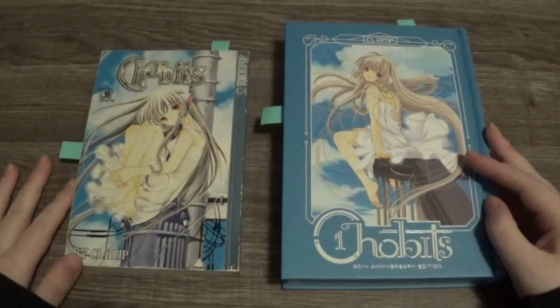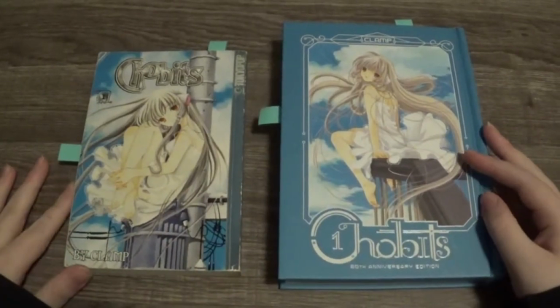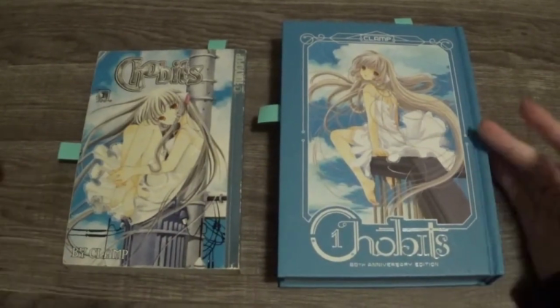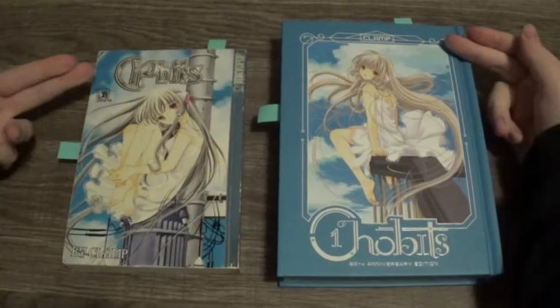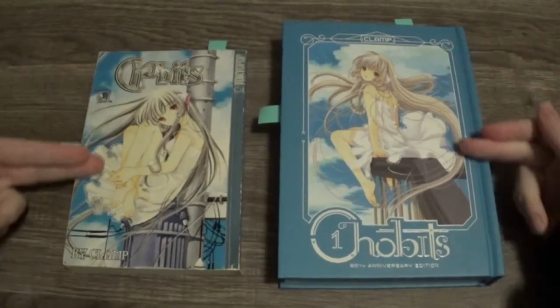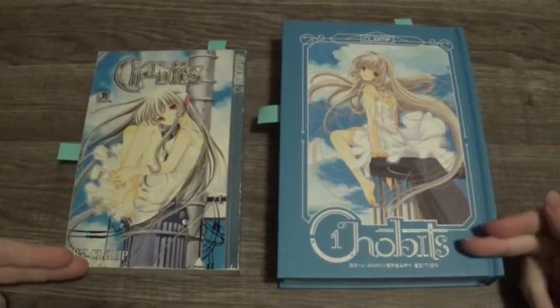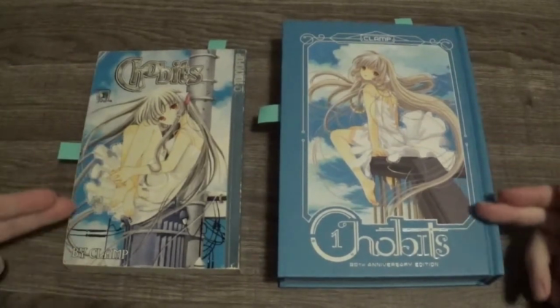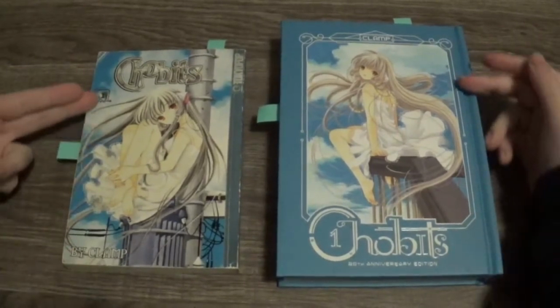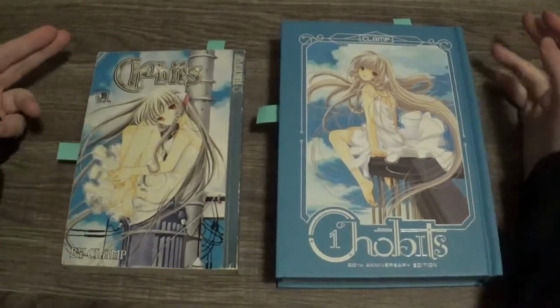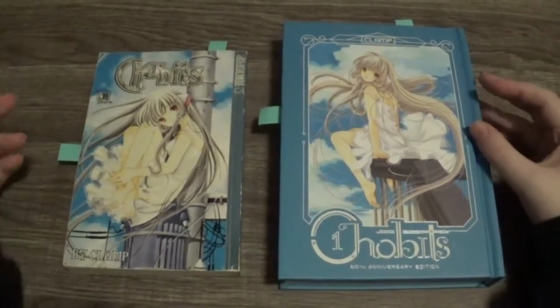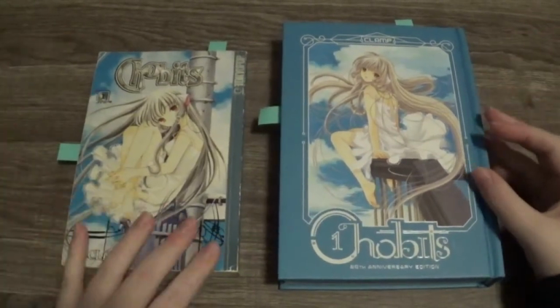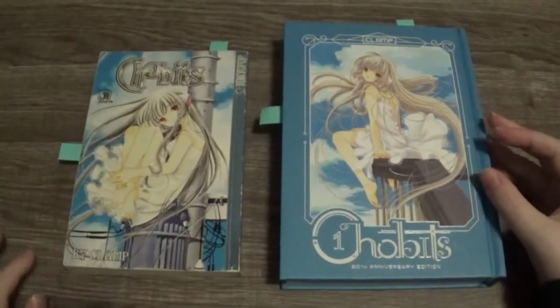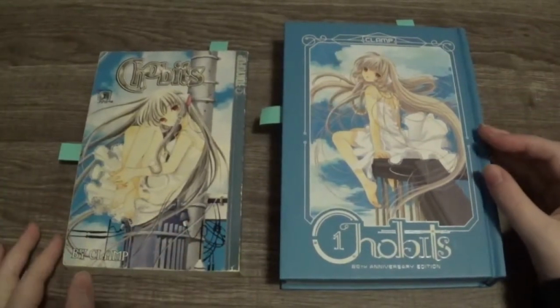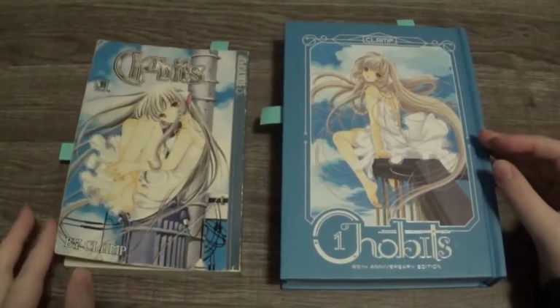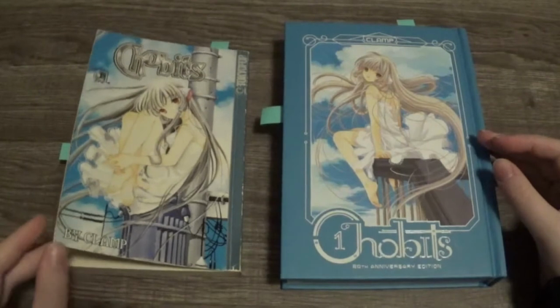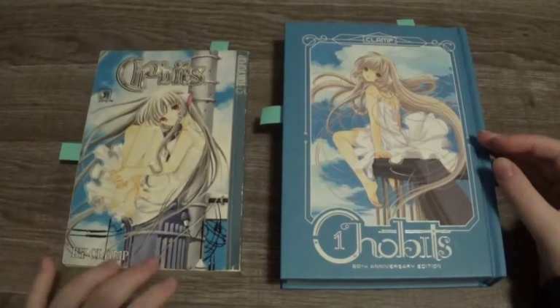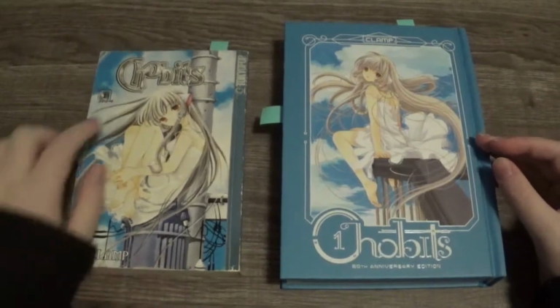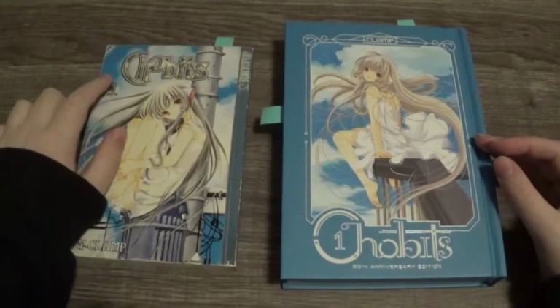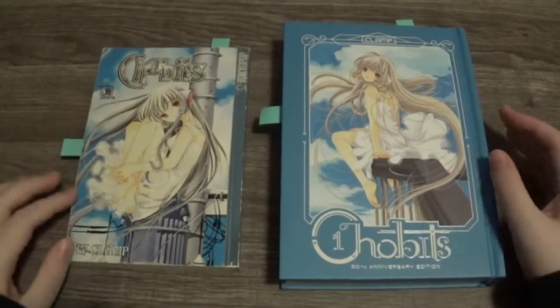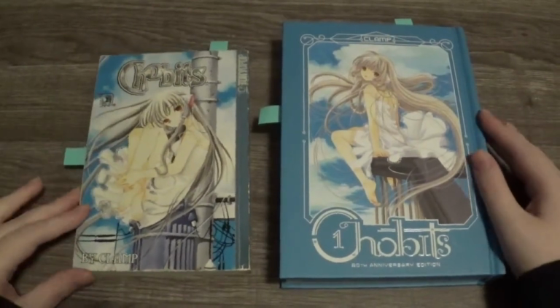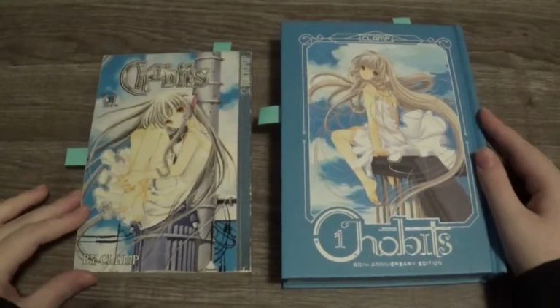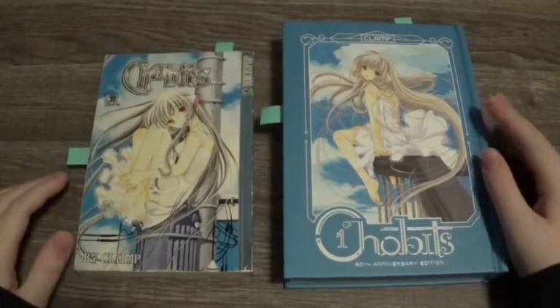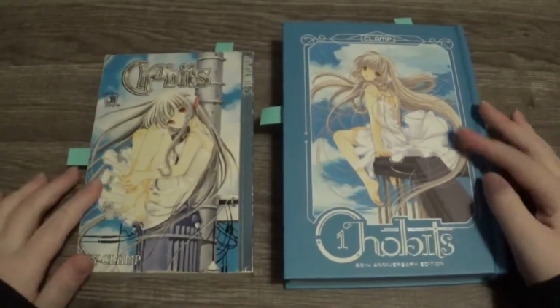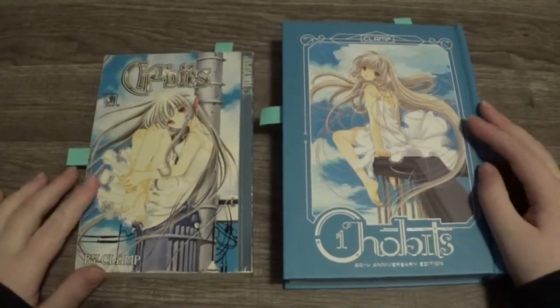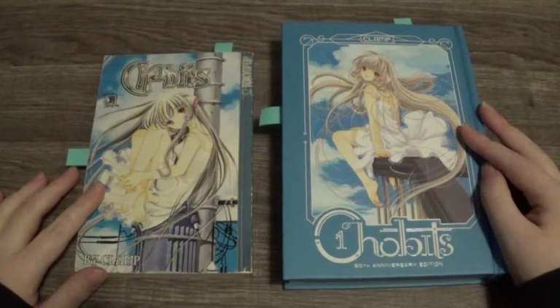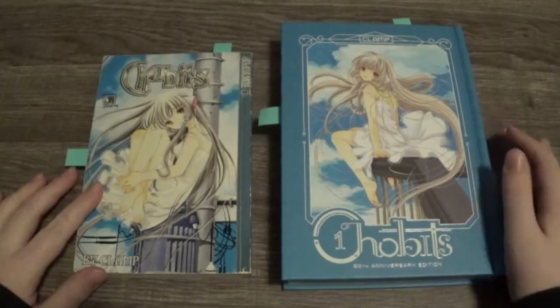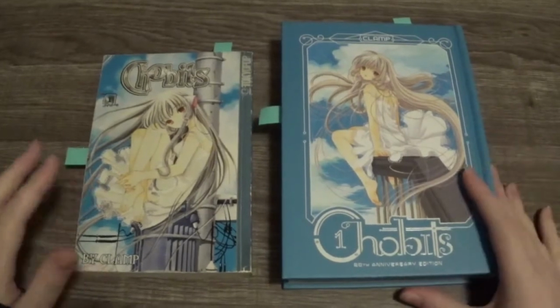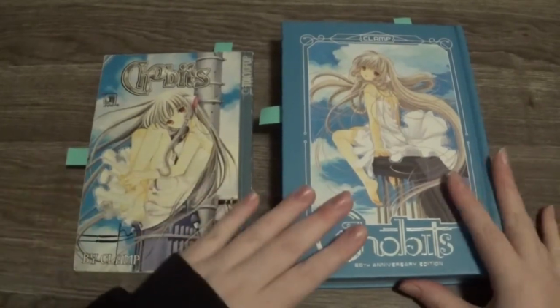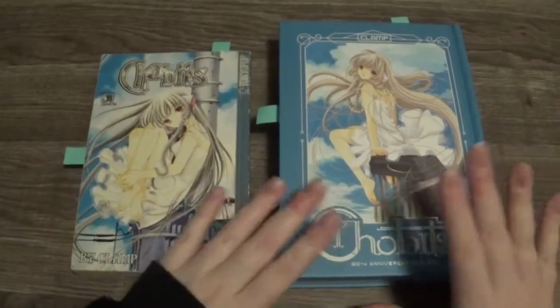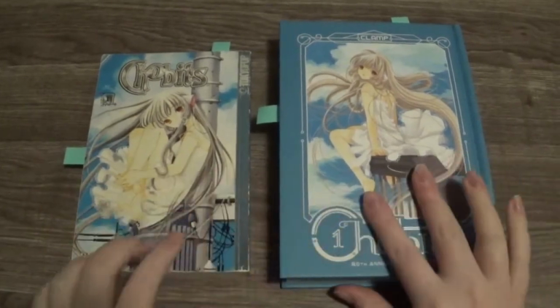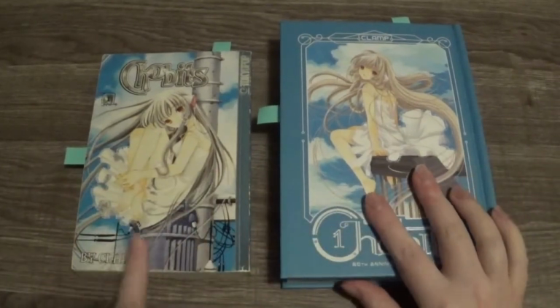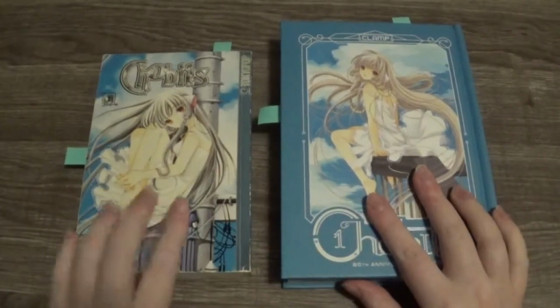The first difference is obviously the cover — it's completely different. This one is hardcover and this one is softcover. Also the images are very different. This one has two volumes while this only has one.